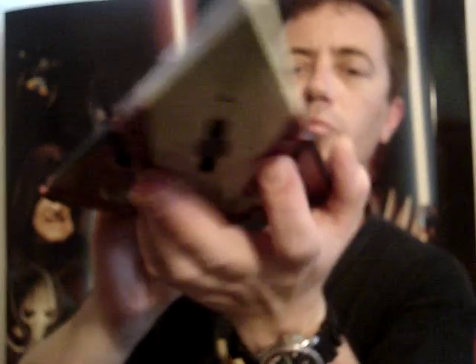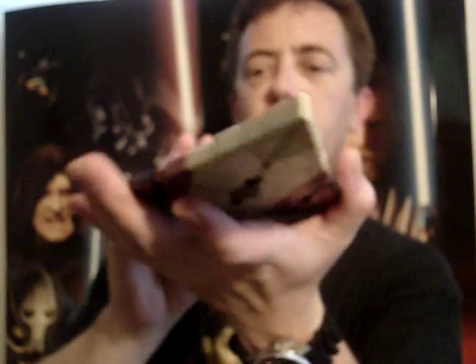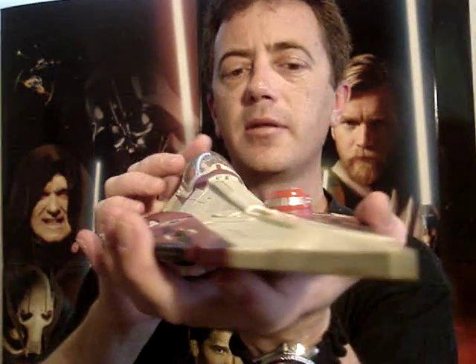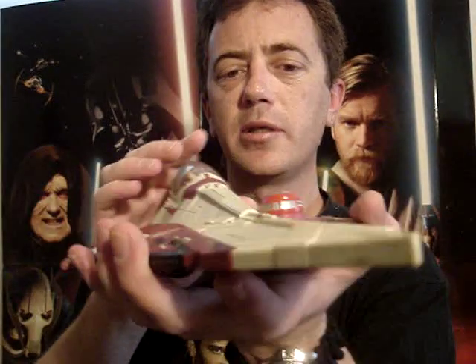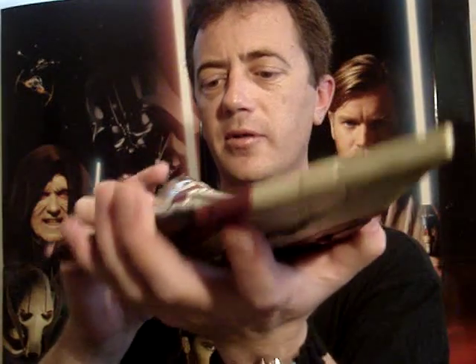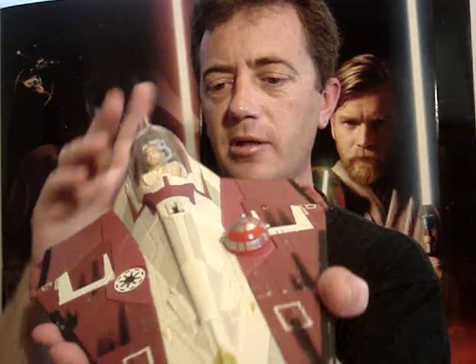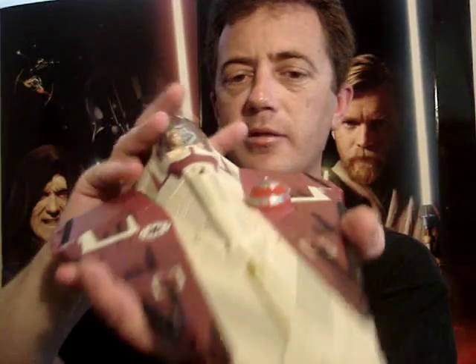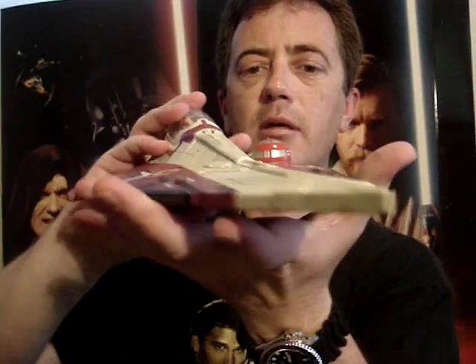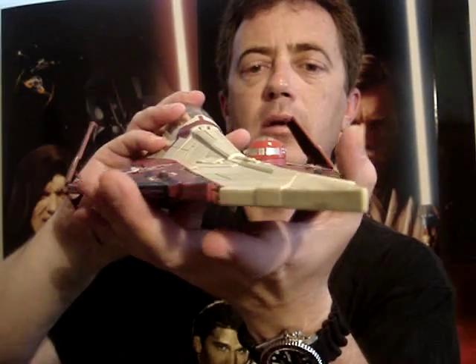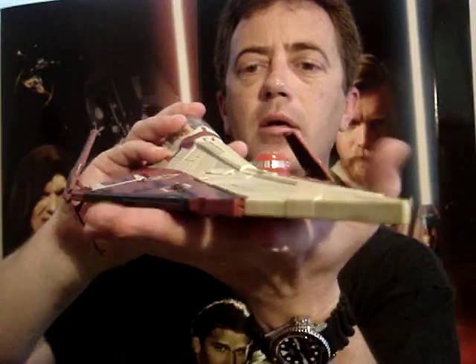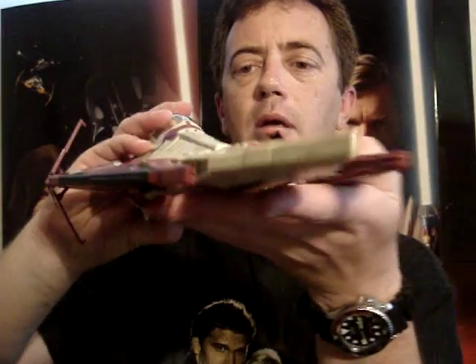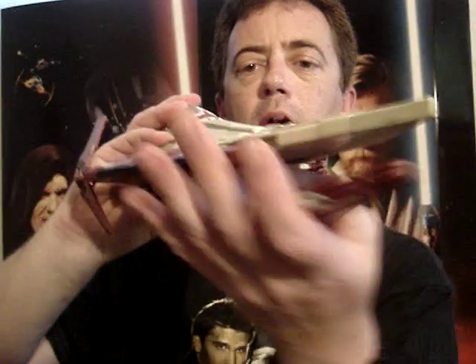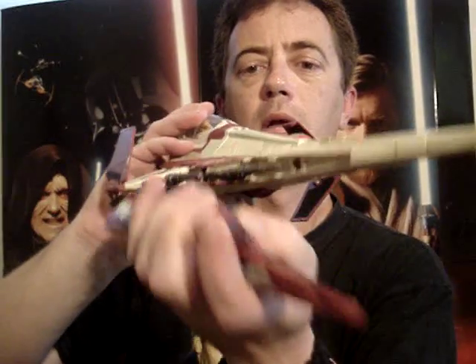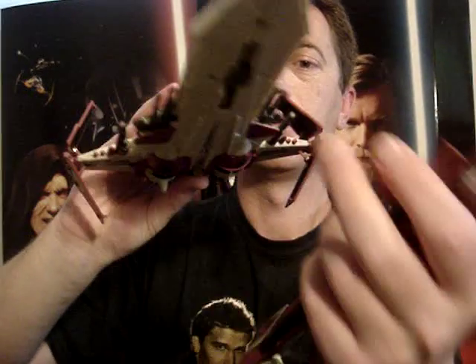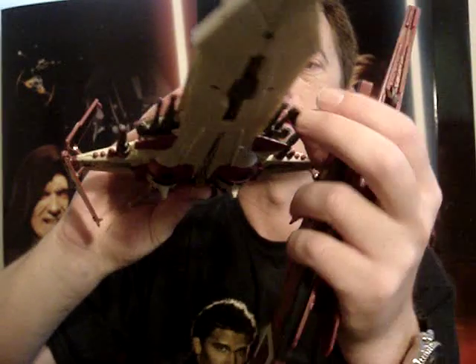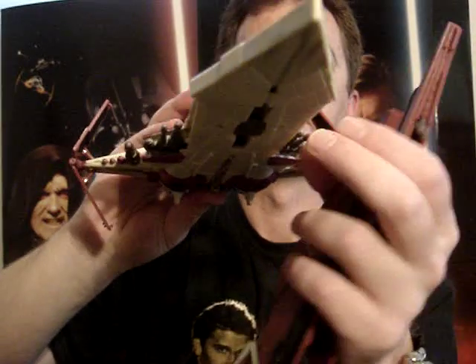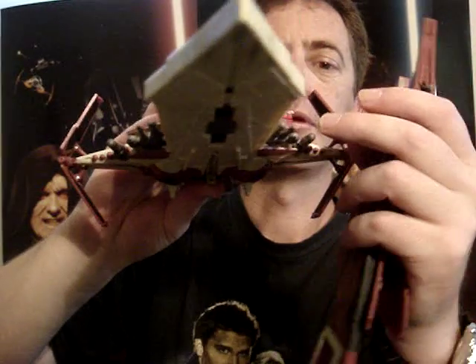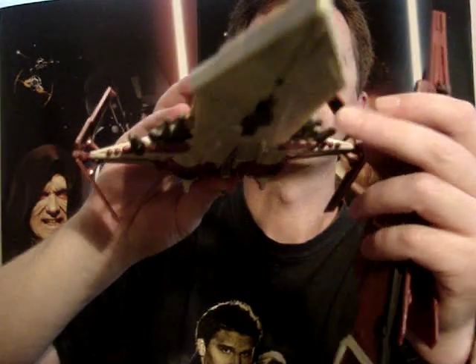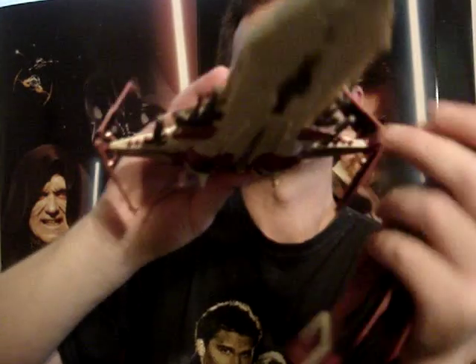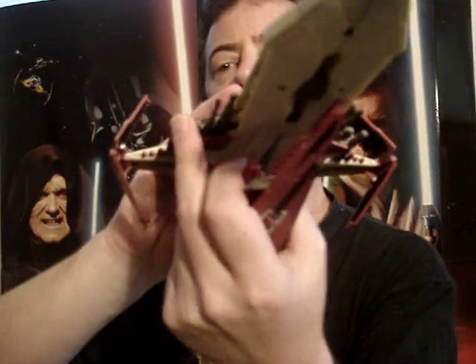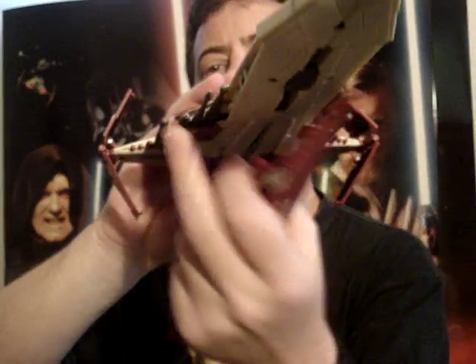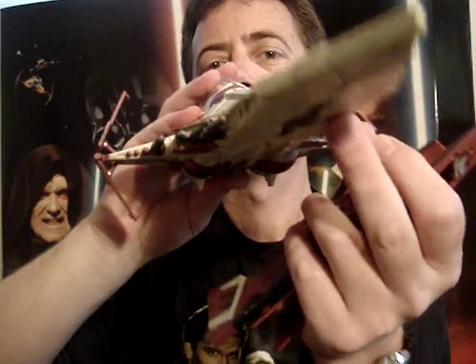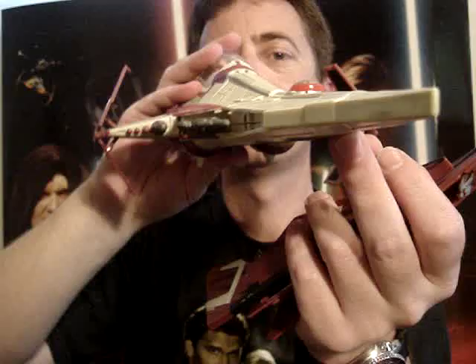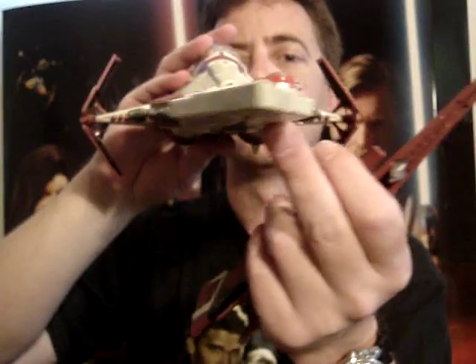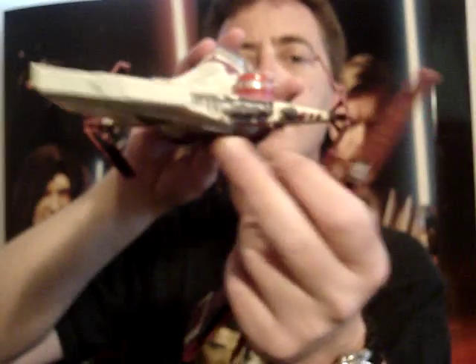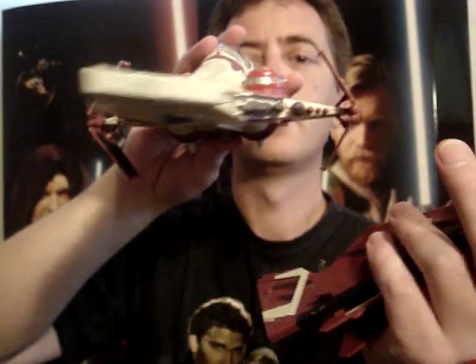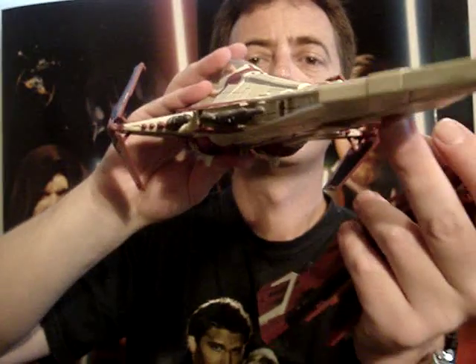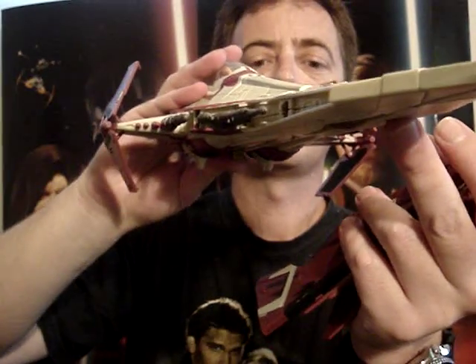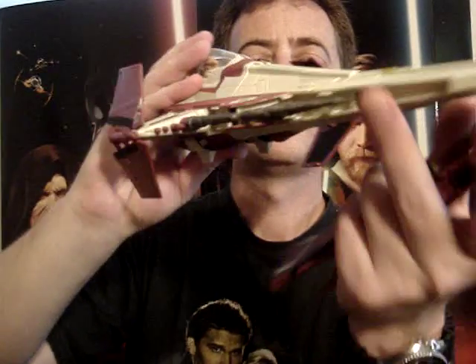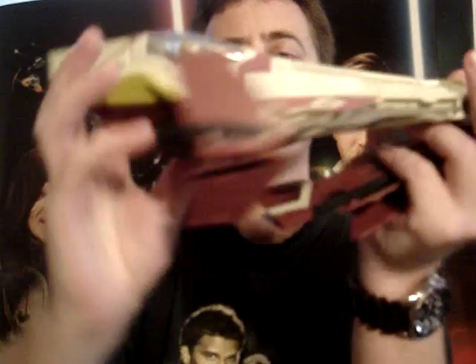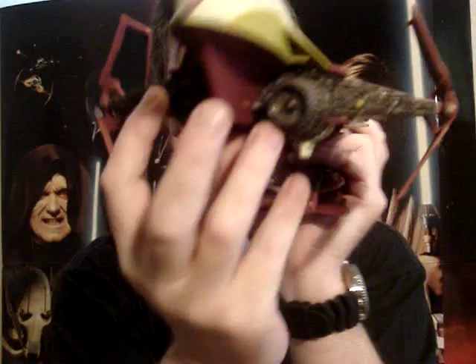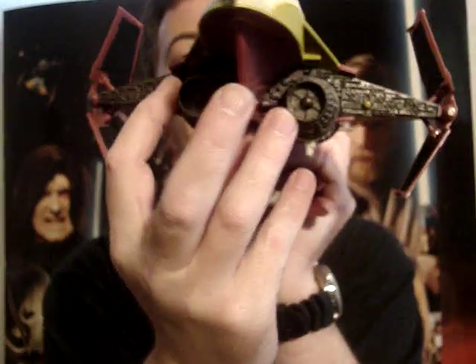Once you've blasted these wings off — and I'll just show you again actually — there are a couple of missiles there that fire, and the buttons are at the back.